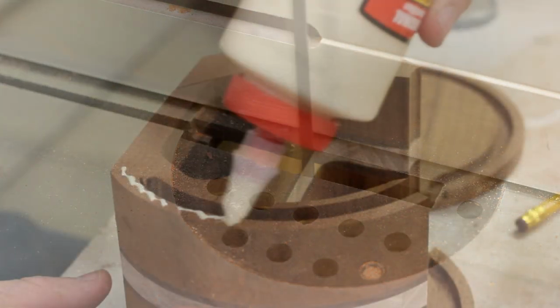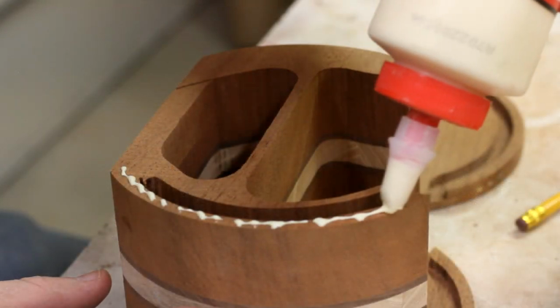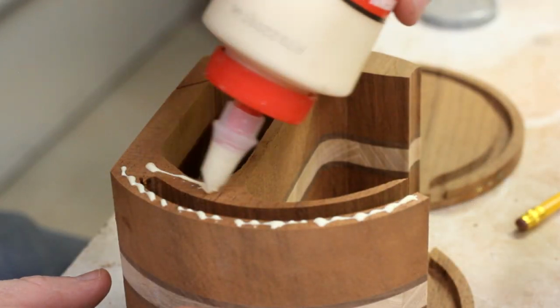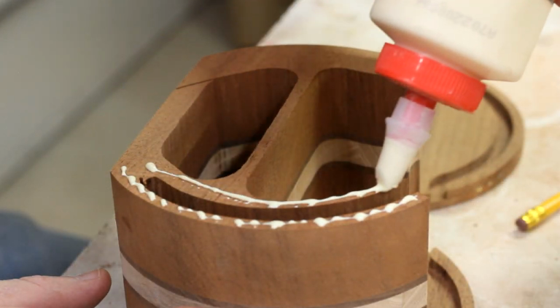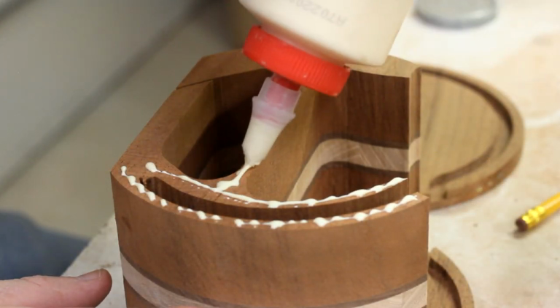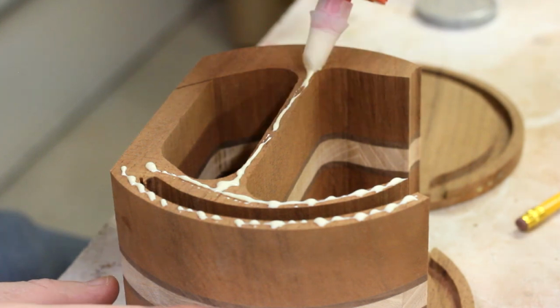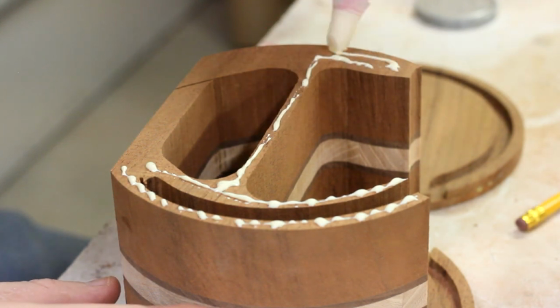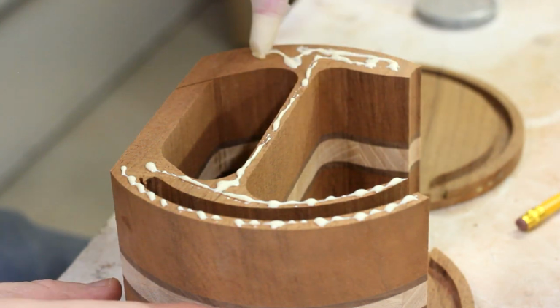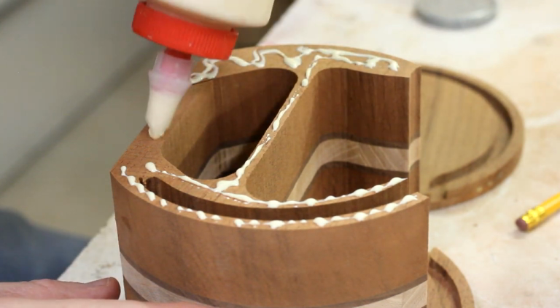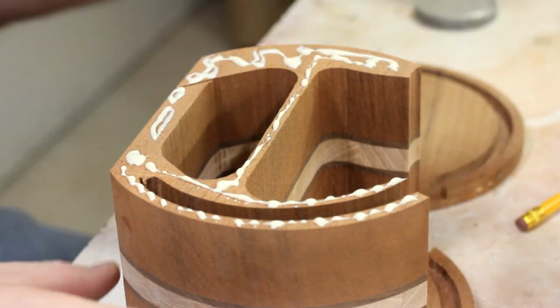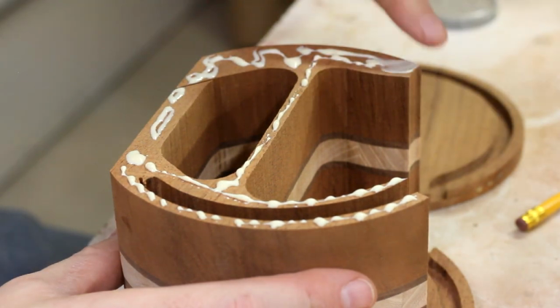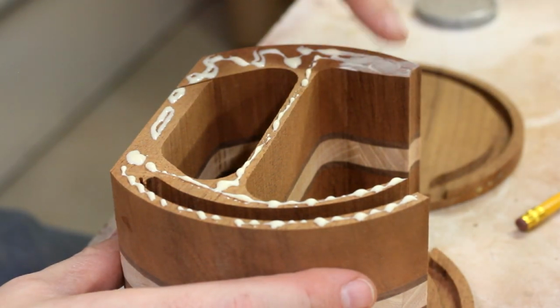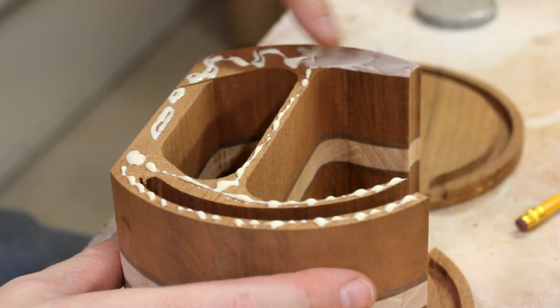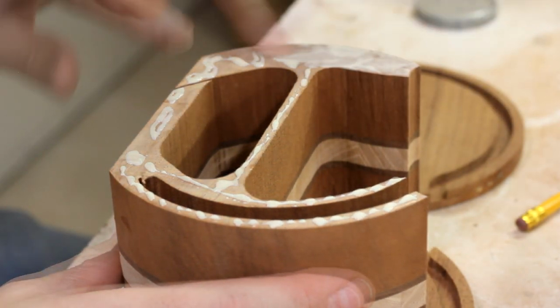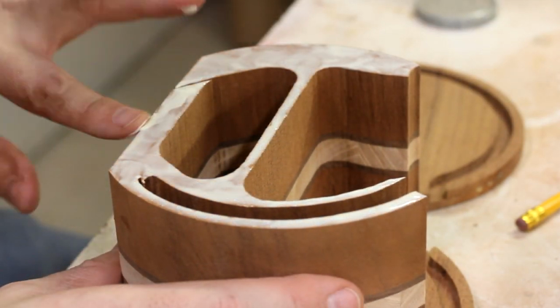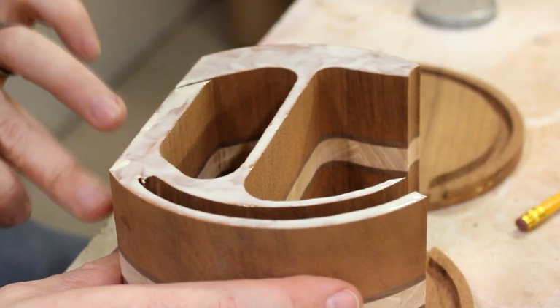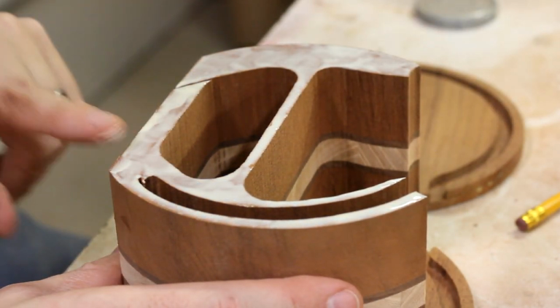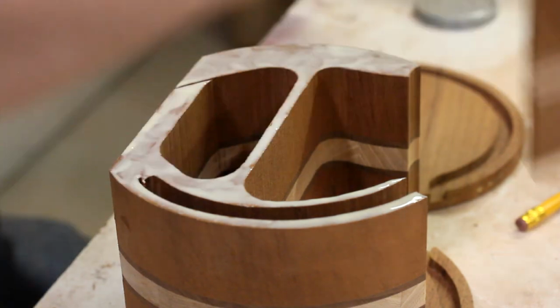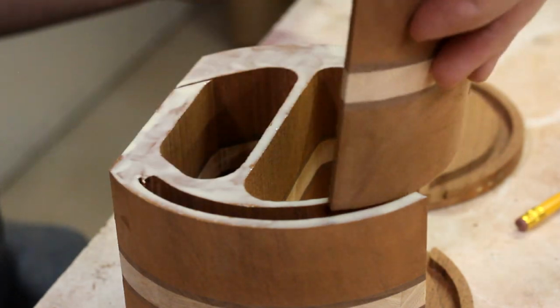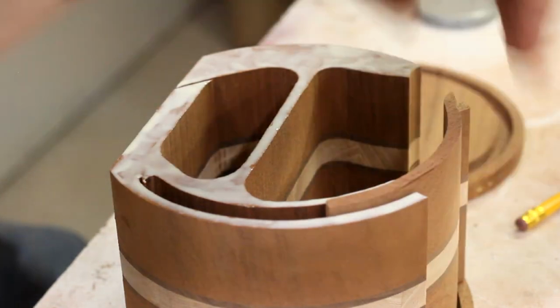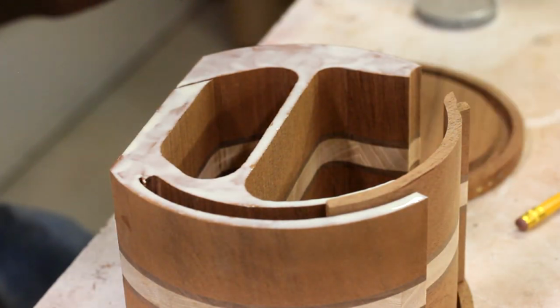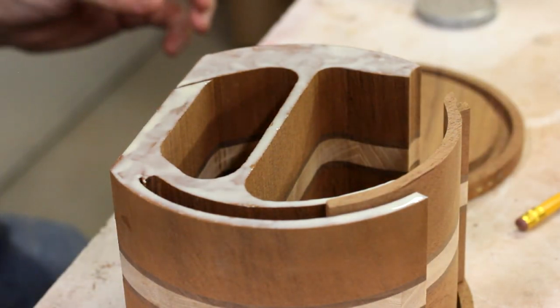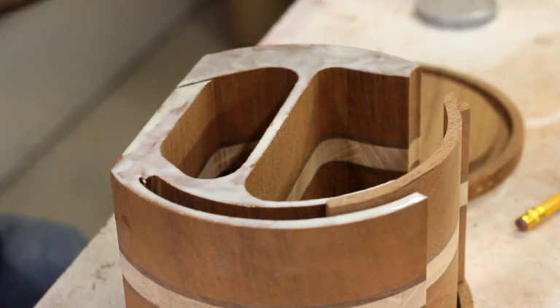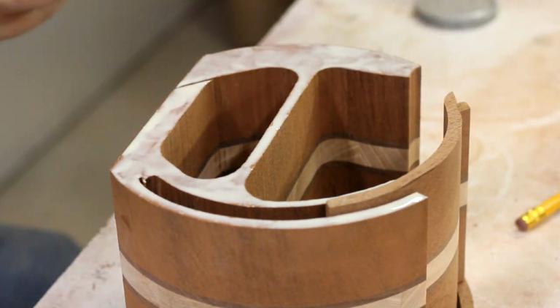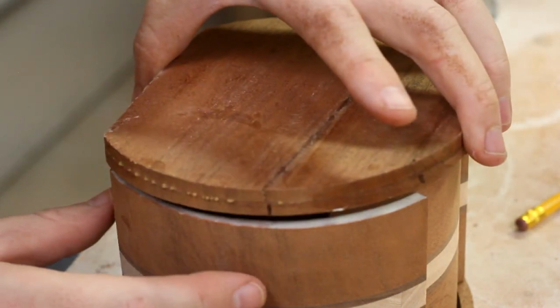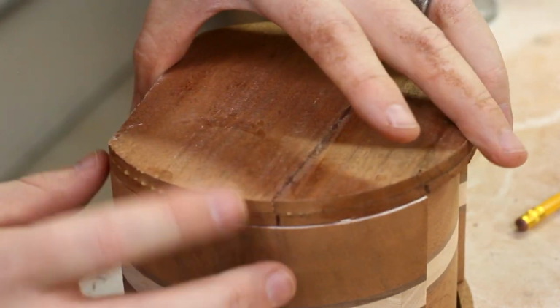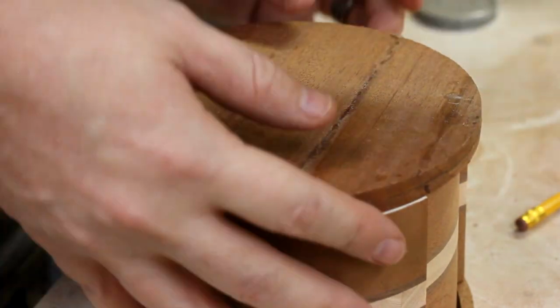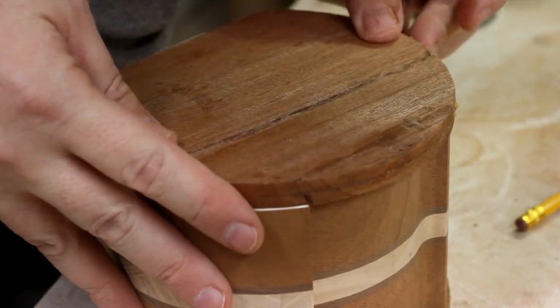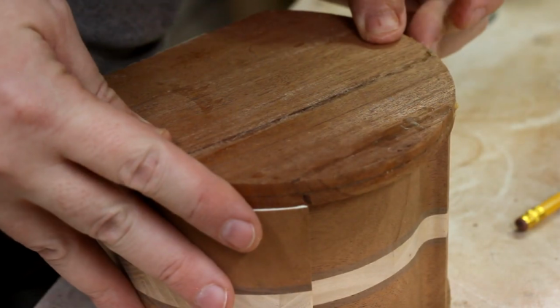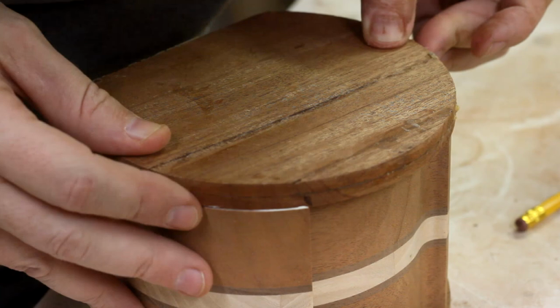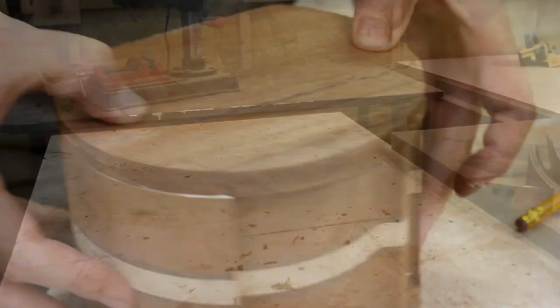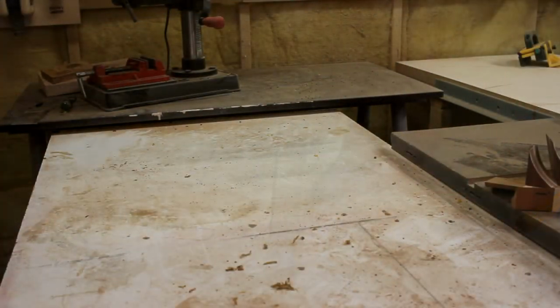Now for the point of no return — gluing on the backs. I was careful to use a real thin coat of glue along the runner so there wouldn't be any squeeze out inside that I couldn't clean up afterwards. And once things were all lined up, I clamped them up for the night.